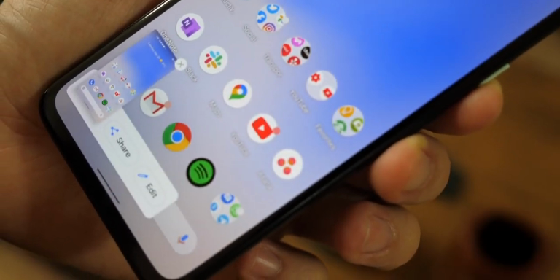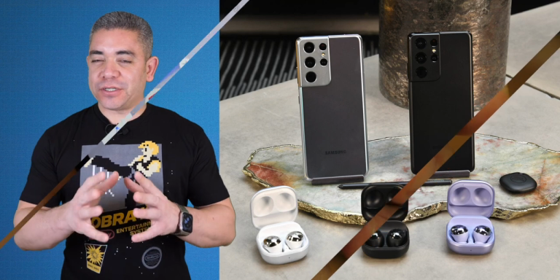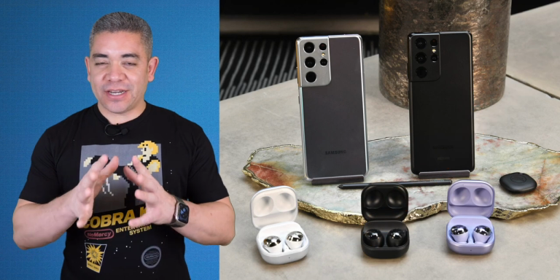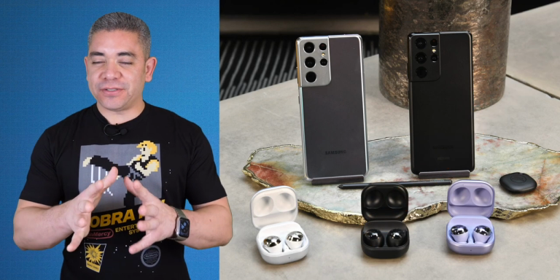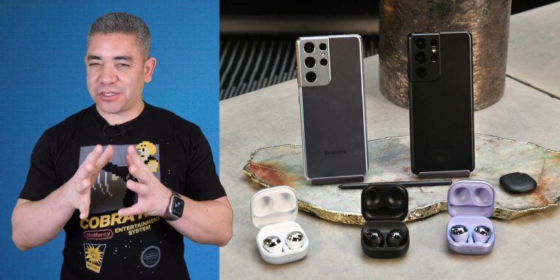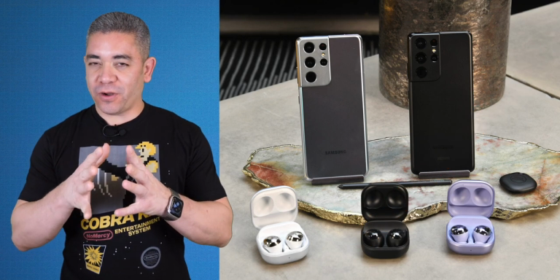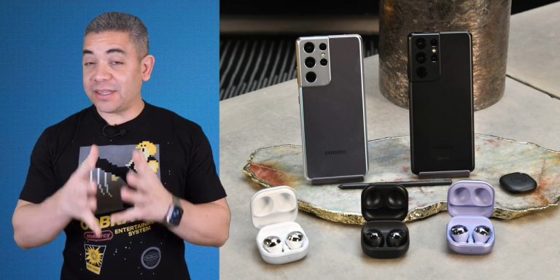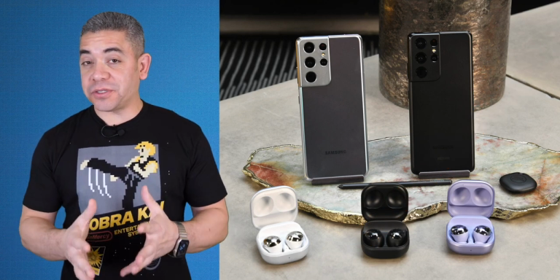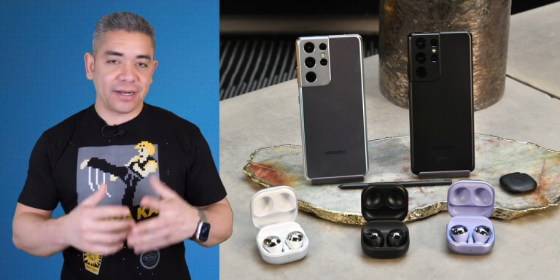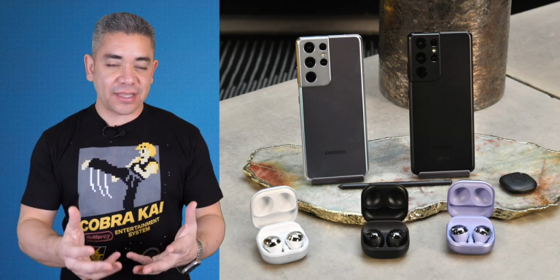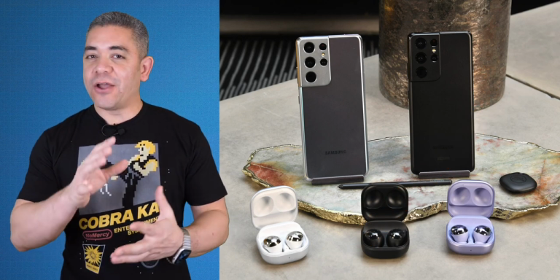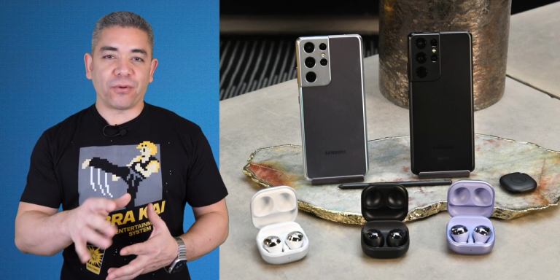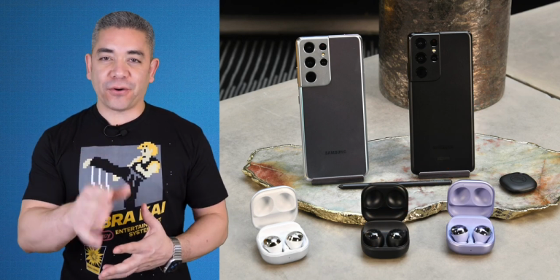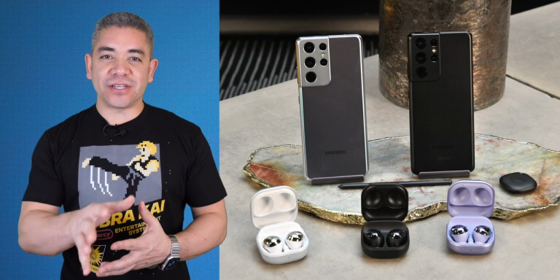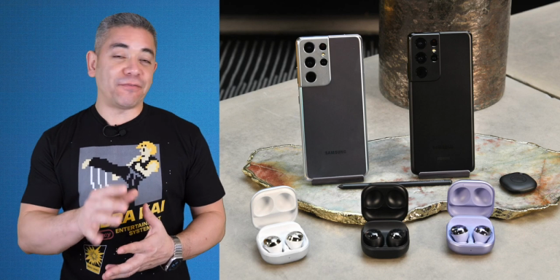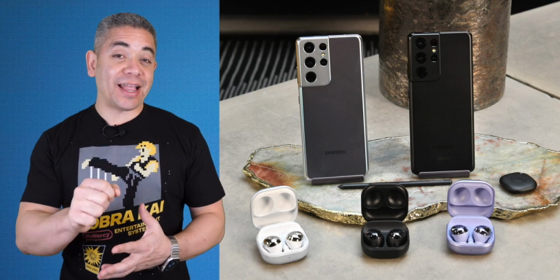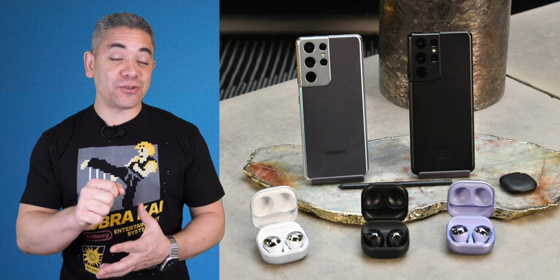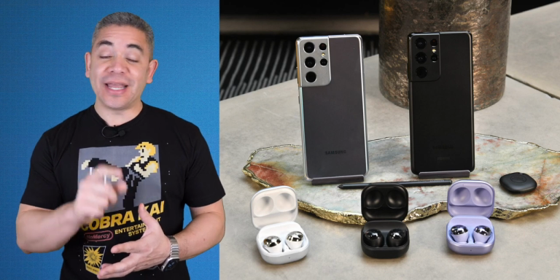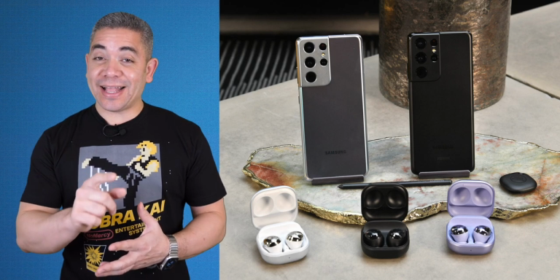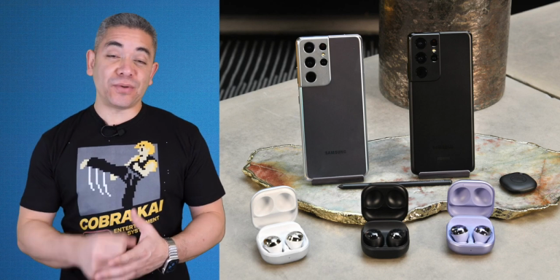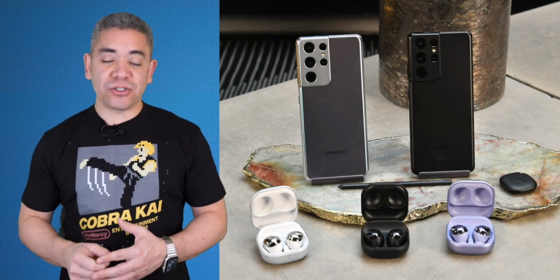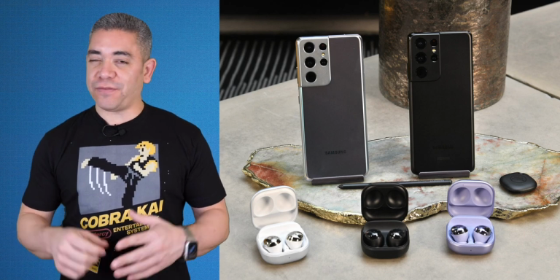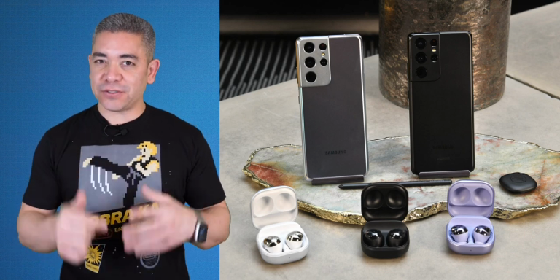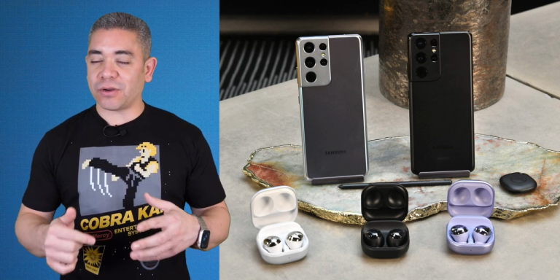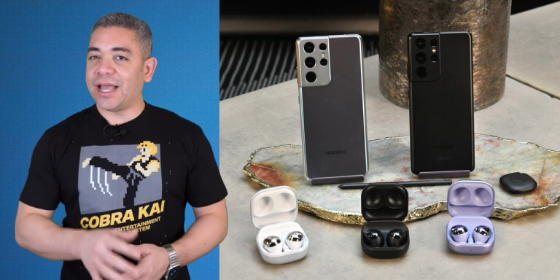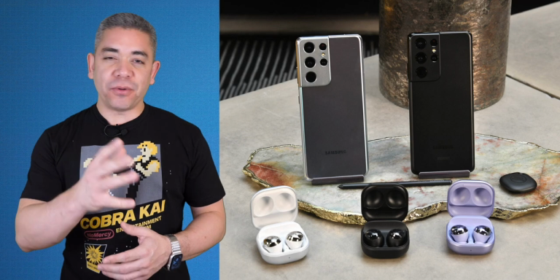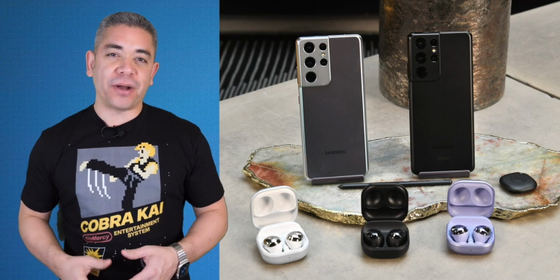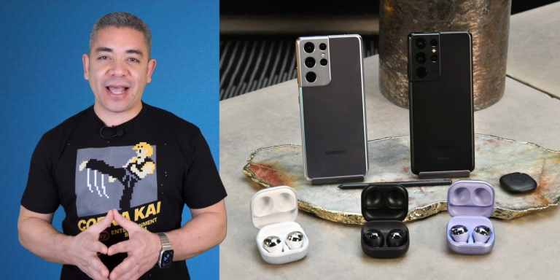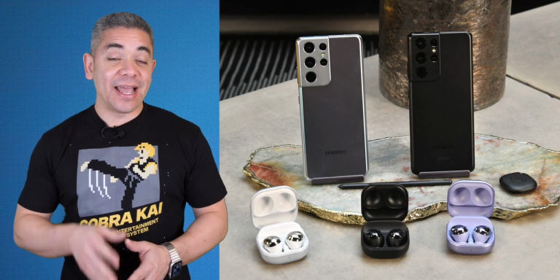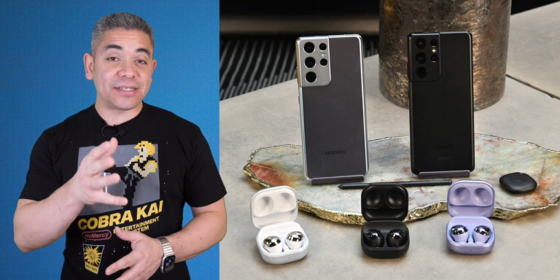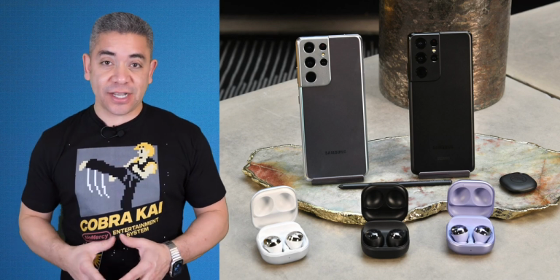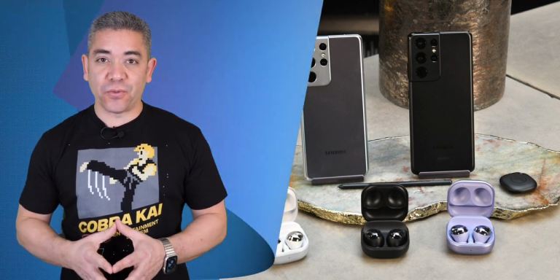We have more deals on headphones and Samsung smartwatches in the description. Also, remember we have partnered with Subcase to give away a Galaxy S21 and a Galaxy S21 Ultra — follow the link in the description and enter promo code PocketNowGalaxy to extend your chances to win.